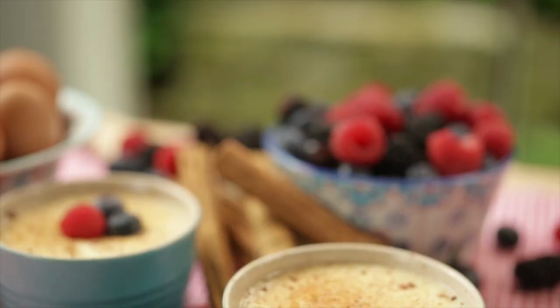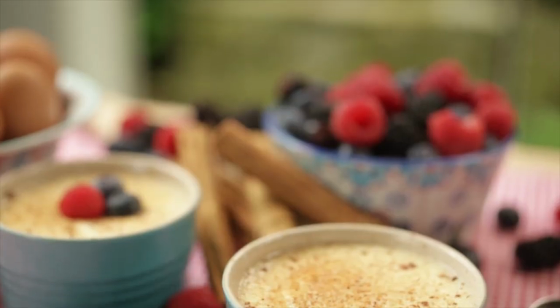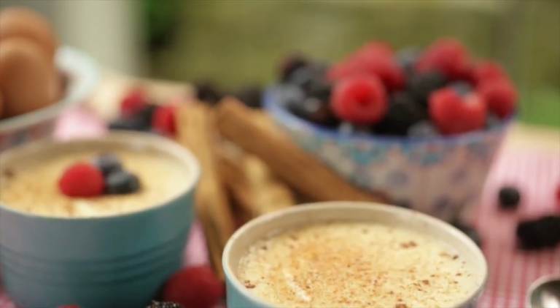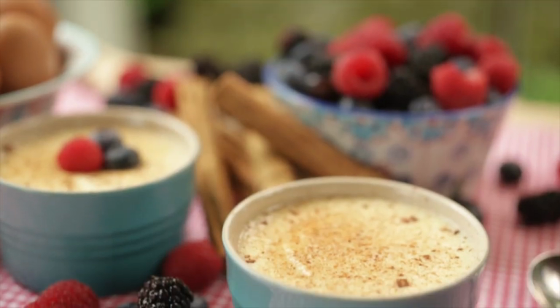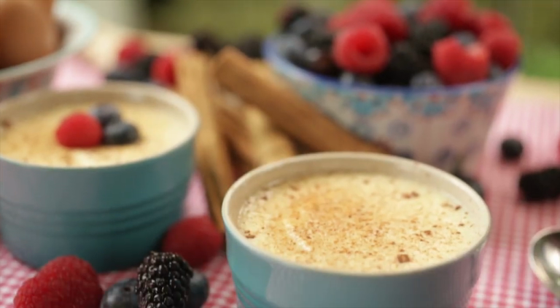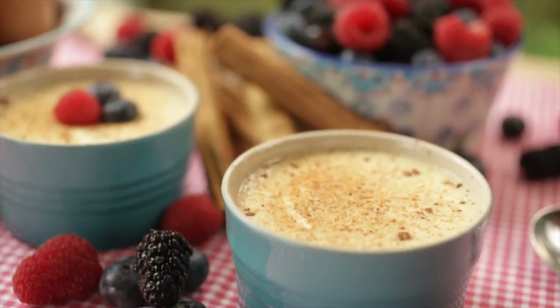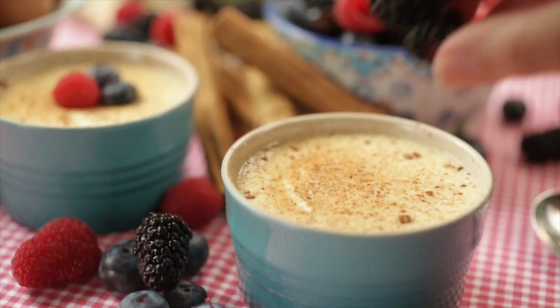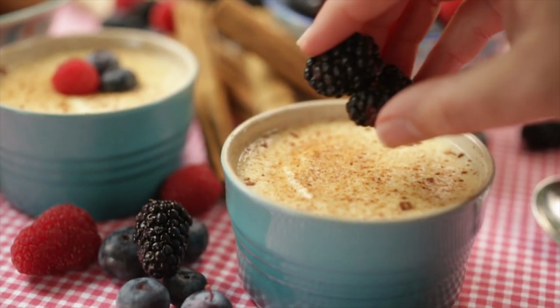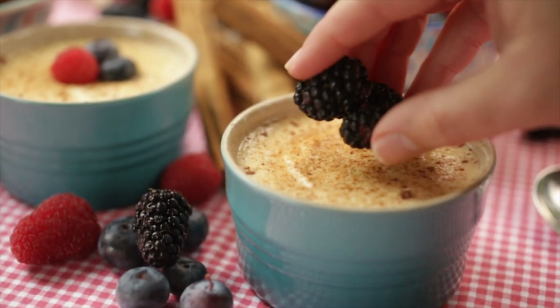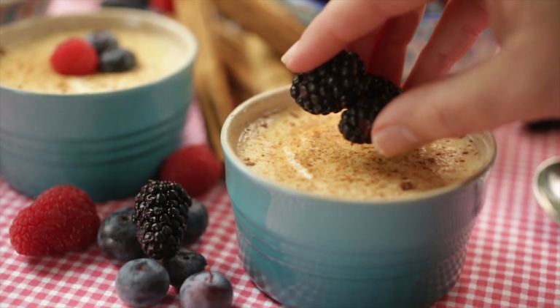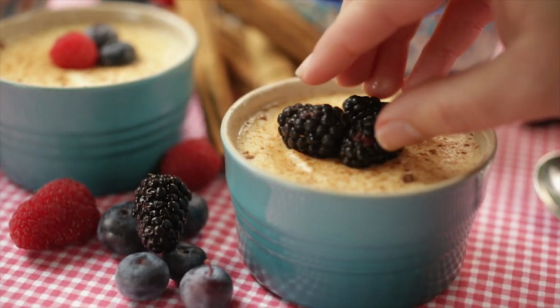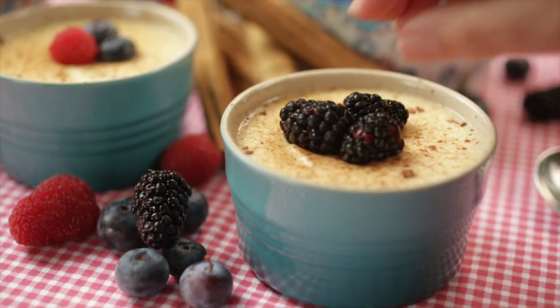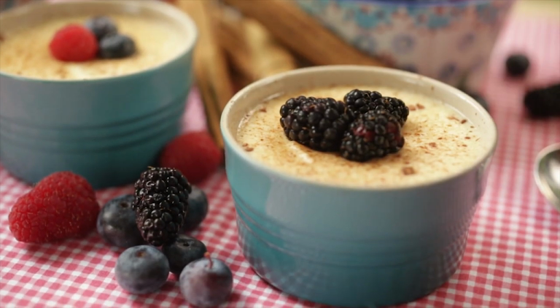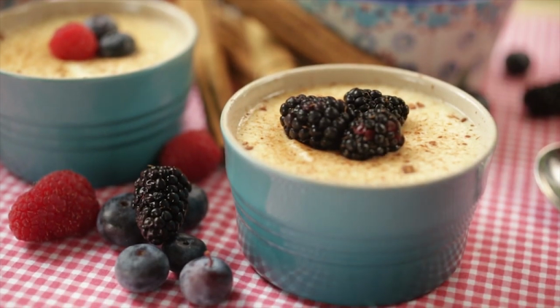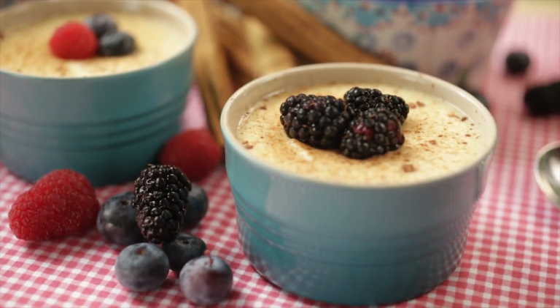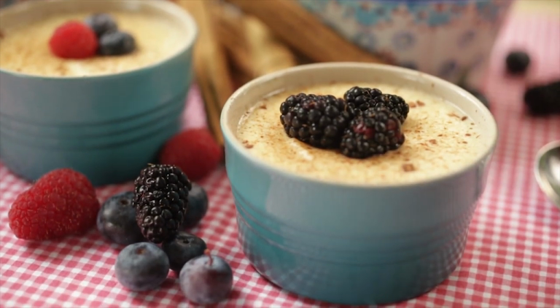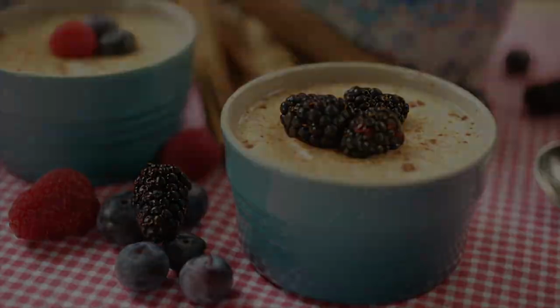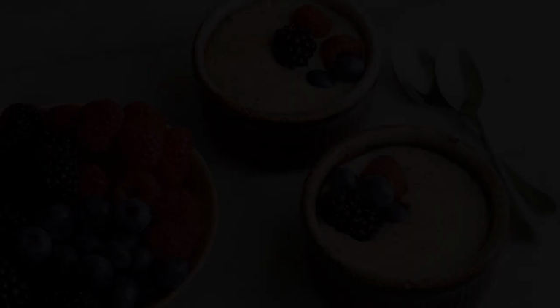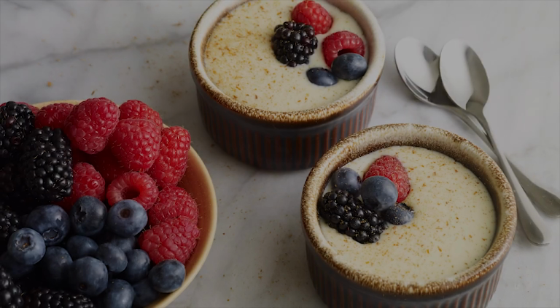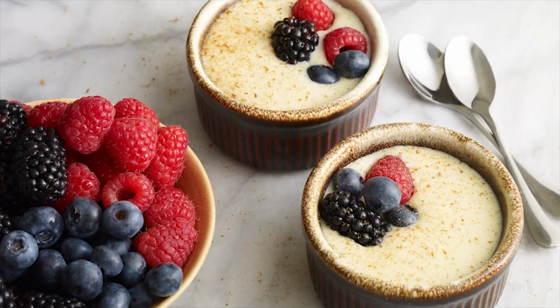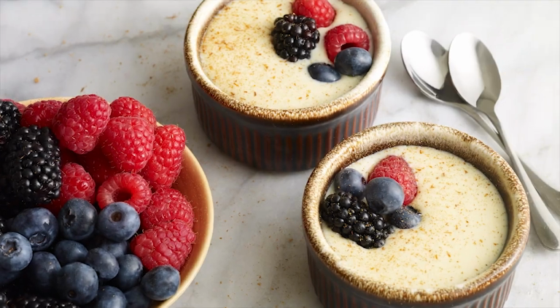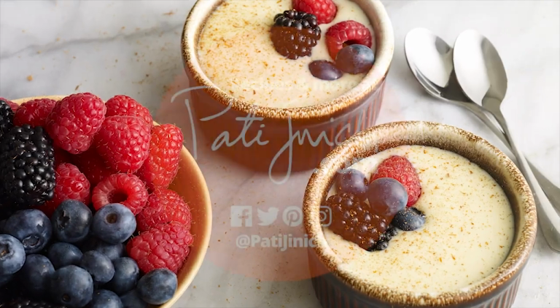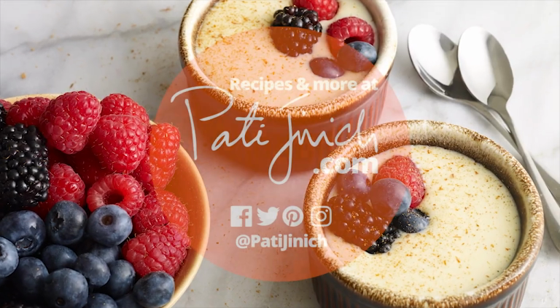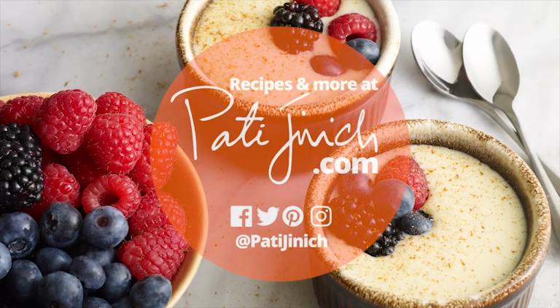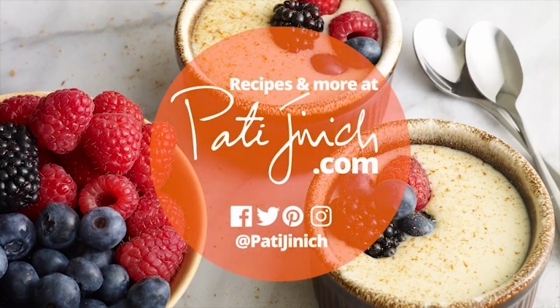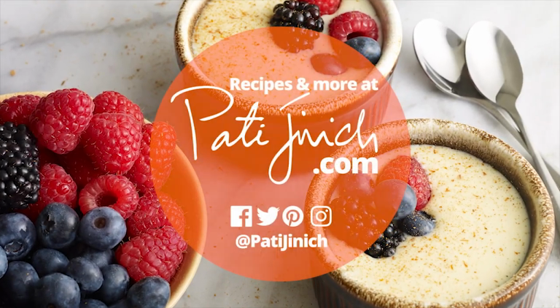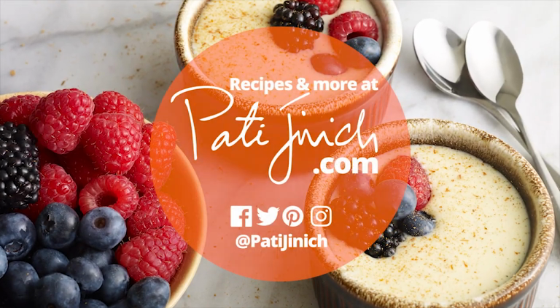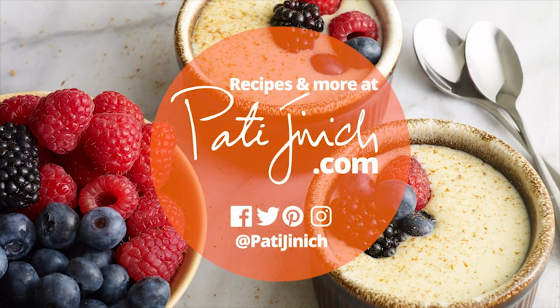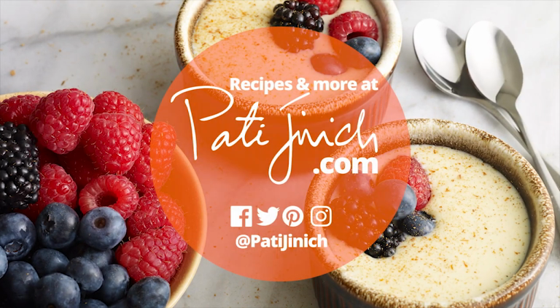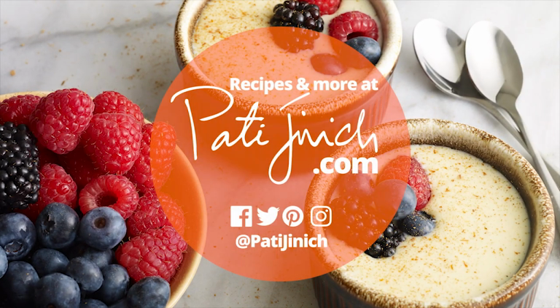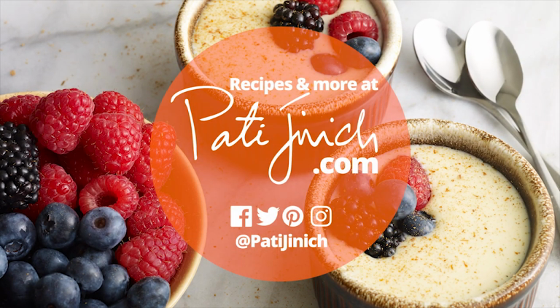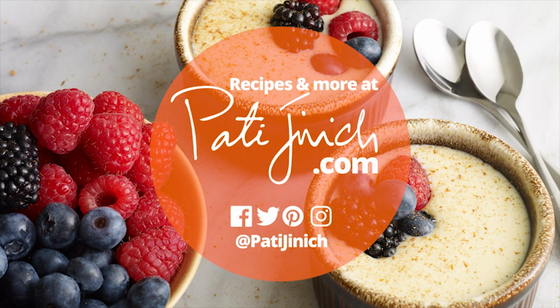Let cool and serve at room temperature, or refrigerate them for later.